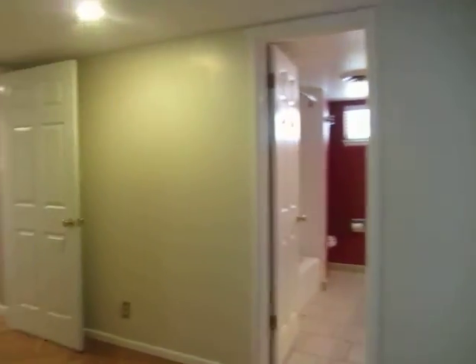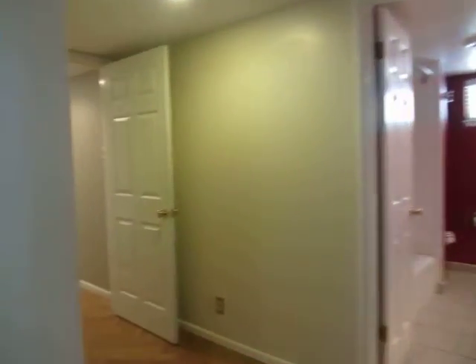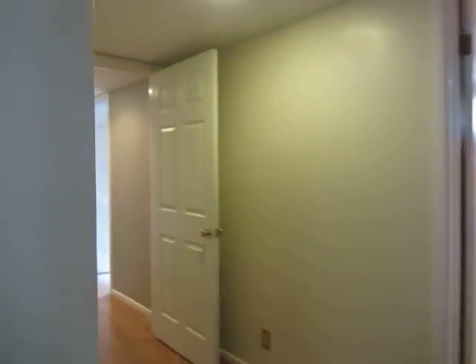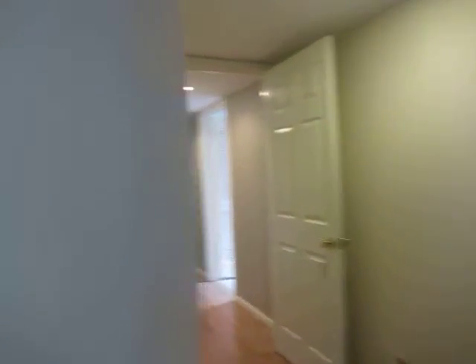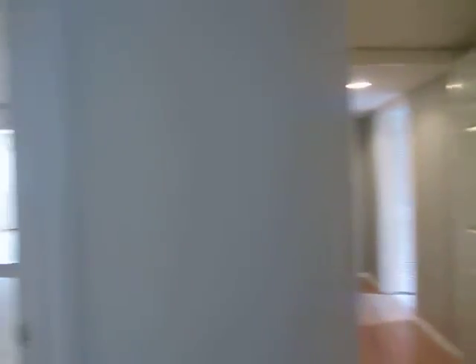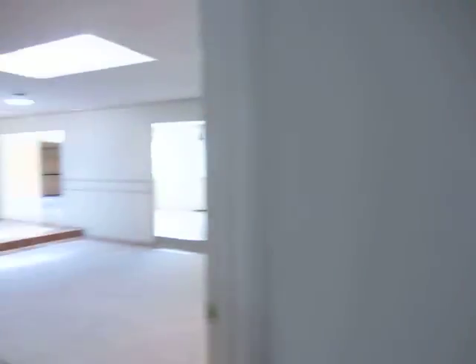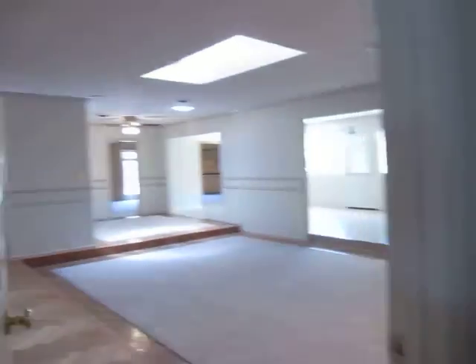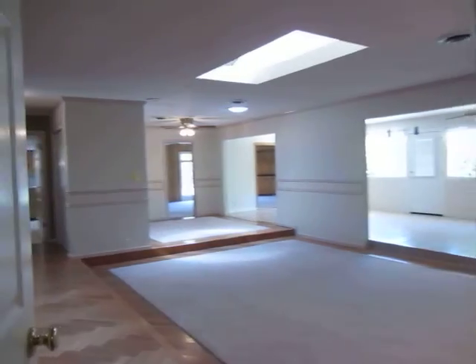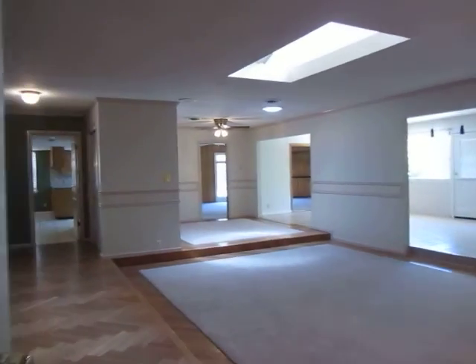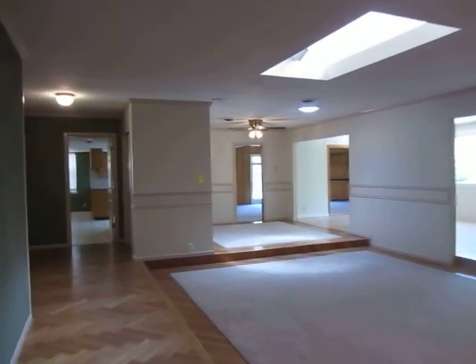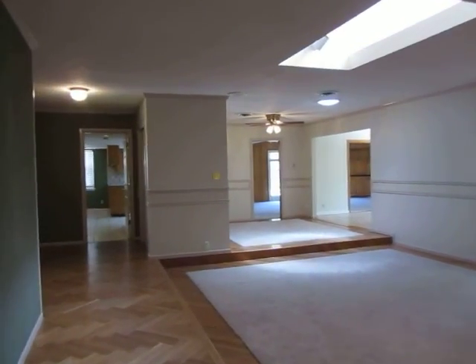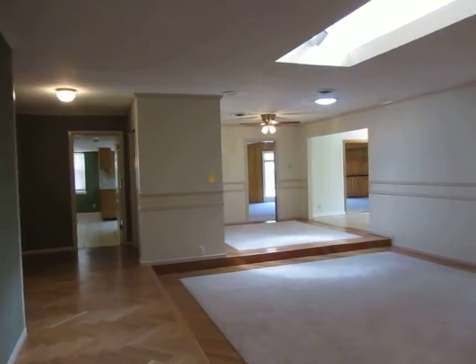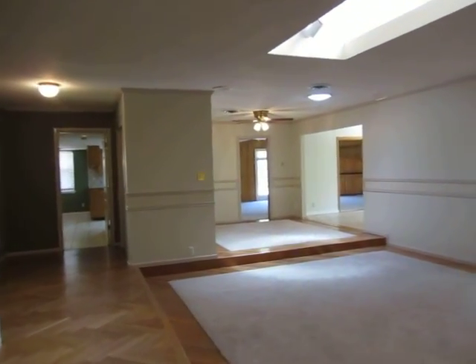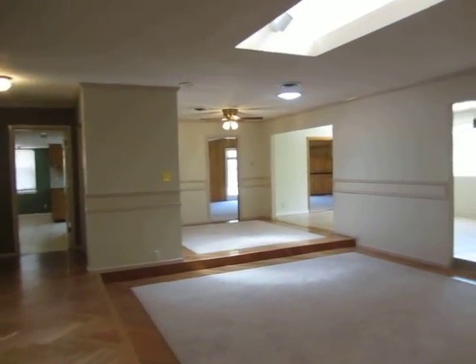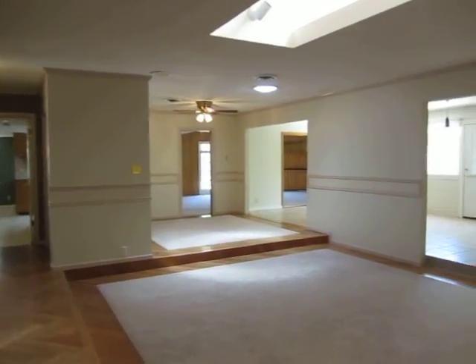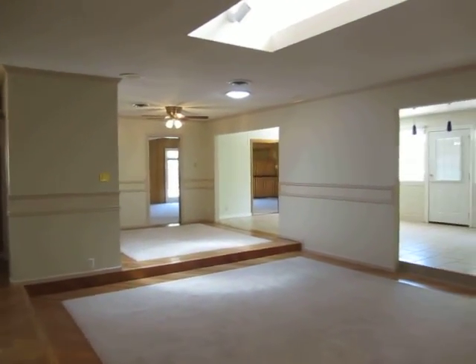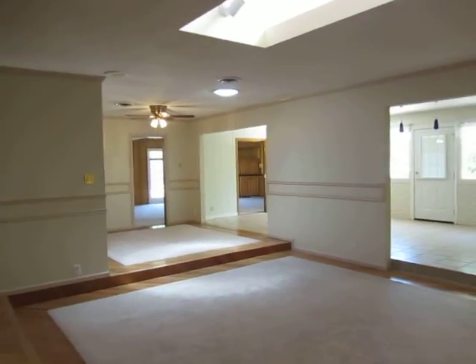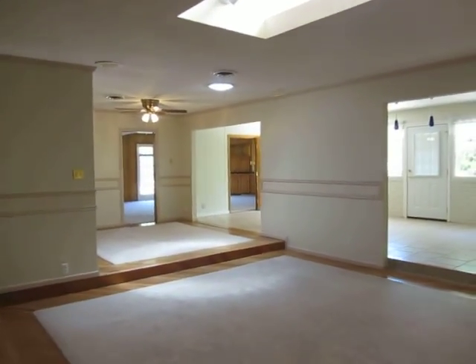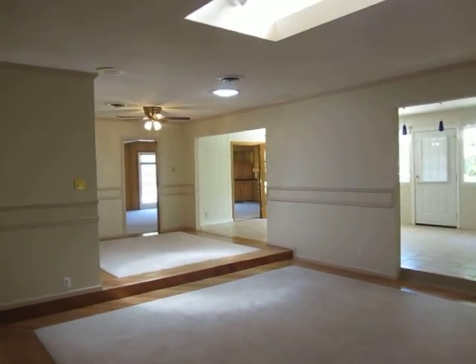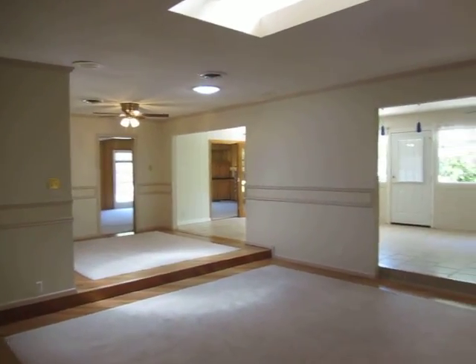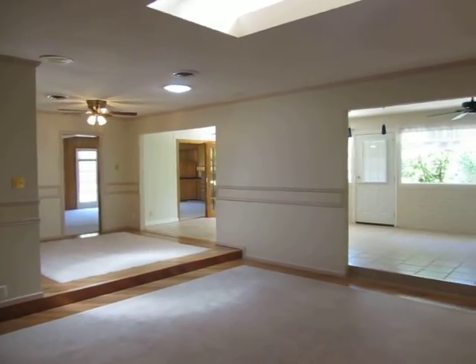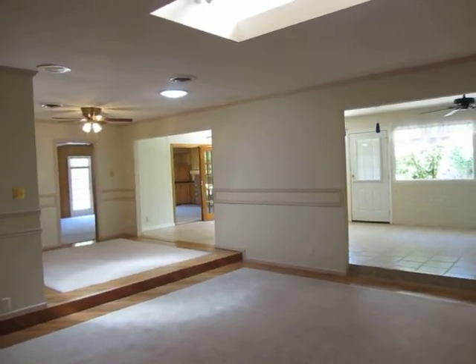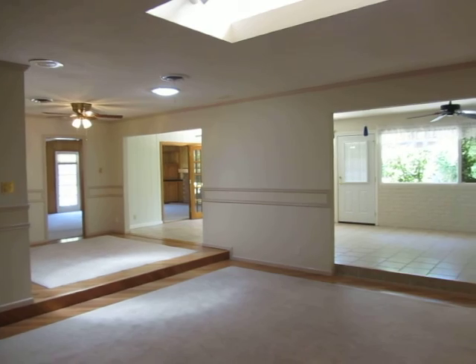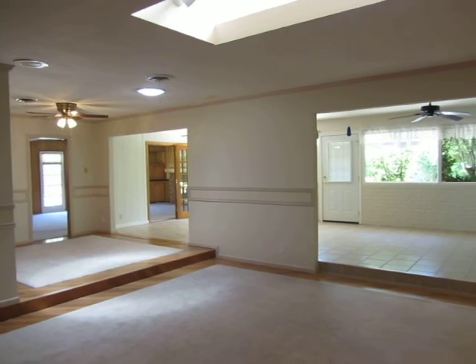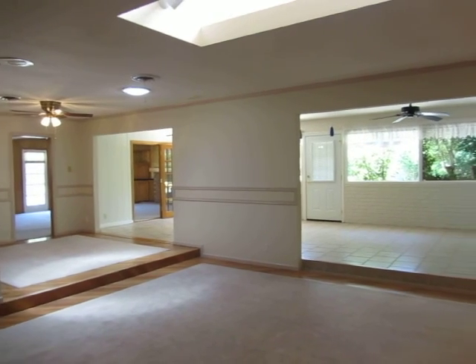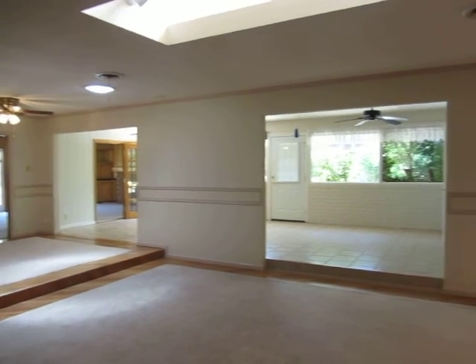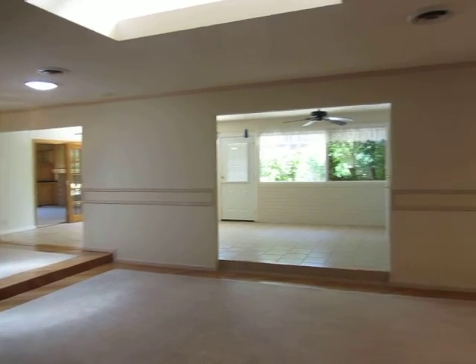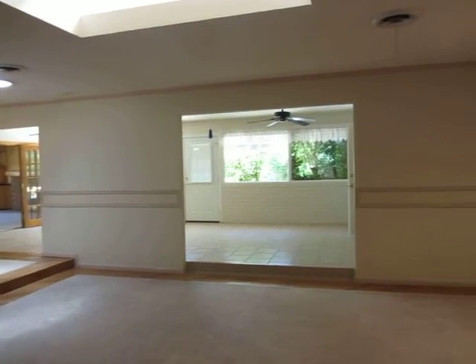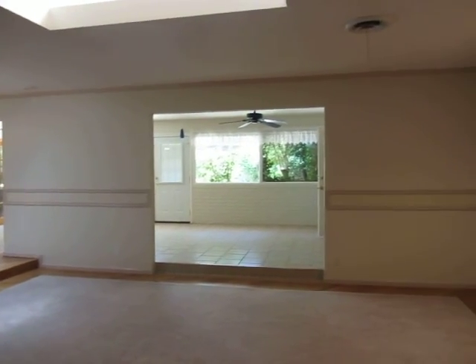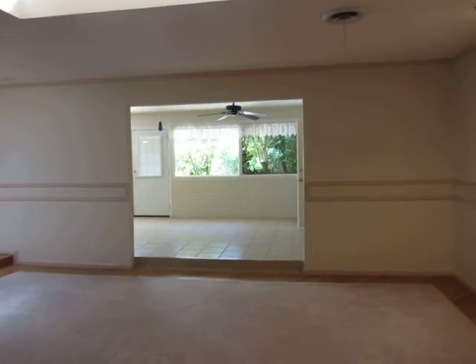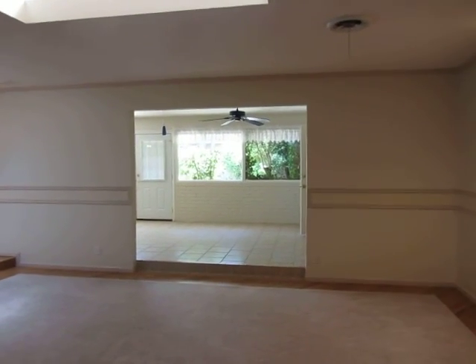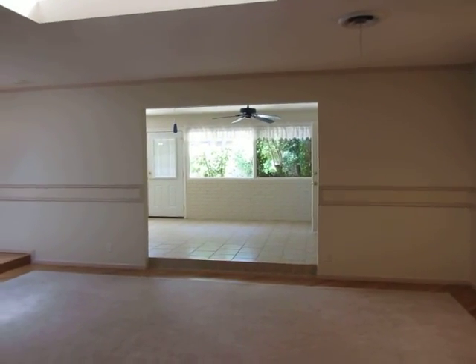If you have more questions about this home or would like to schedule a private showing, please contact Chris Beckett at 432-349-7000. Thank you and have a great day.